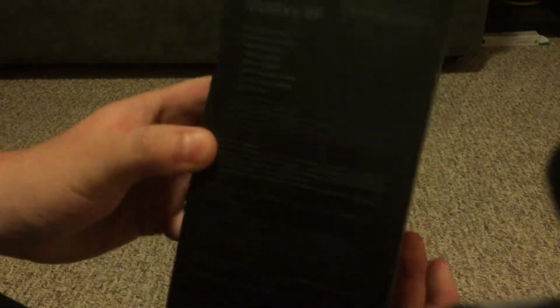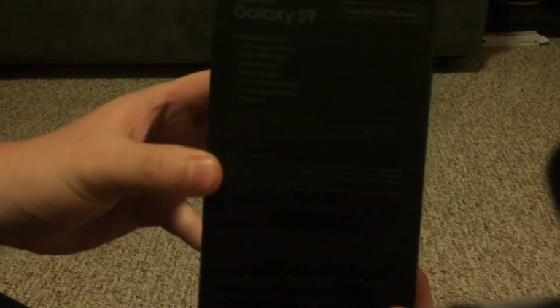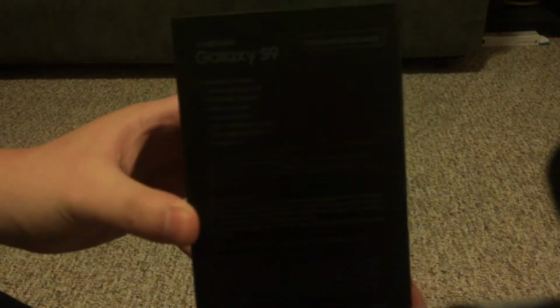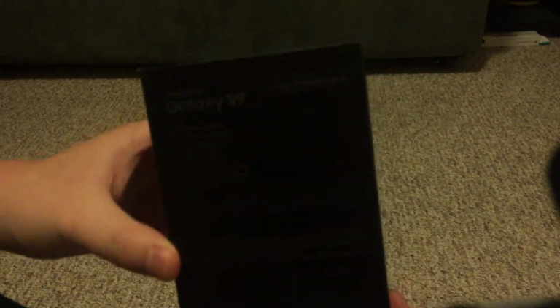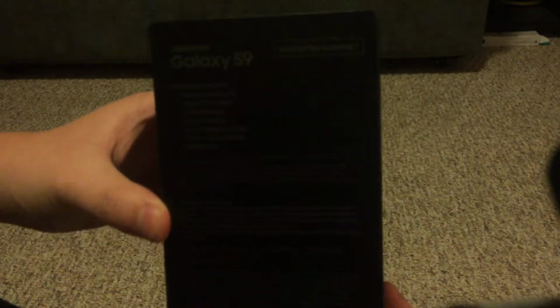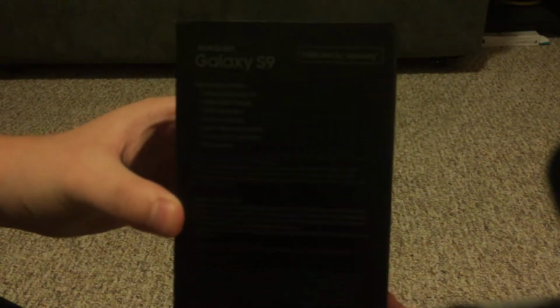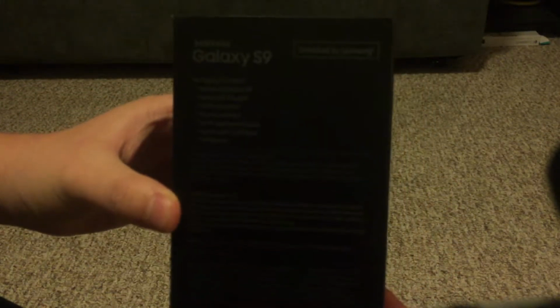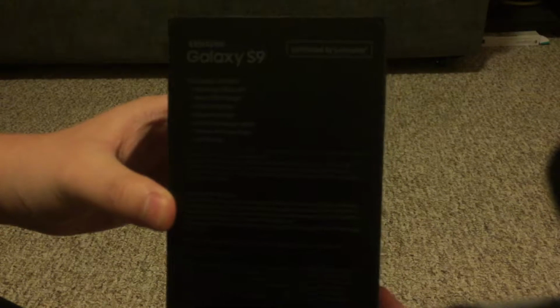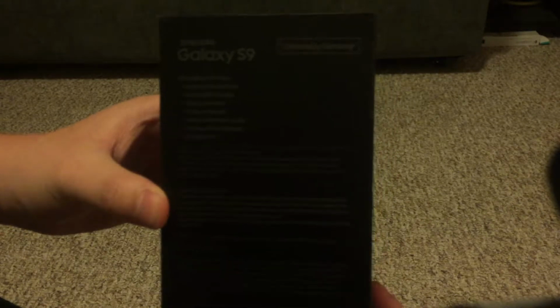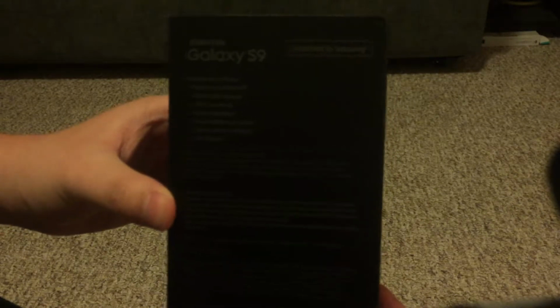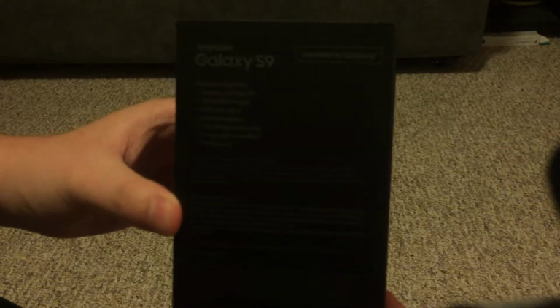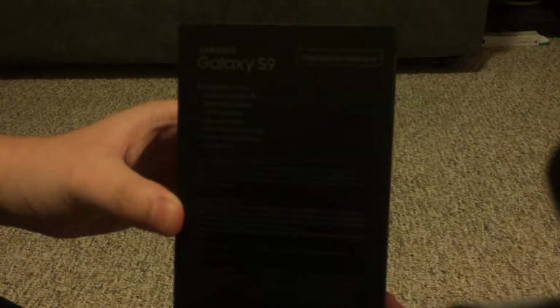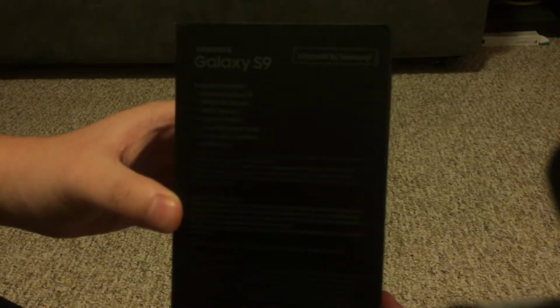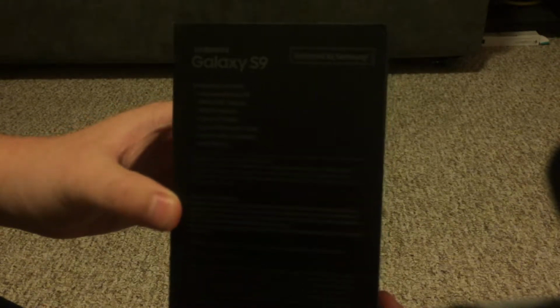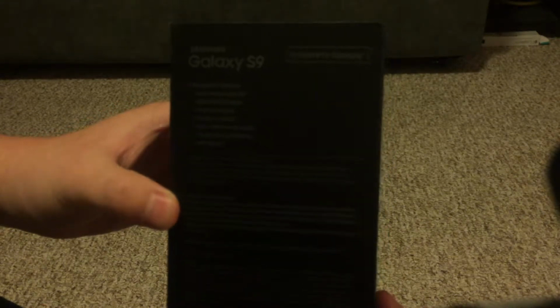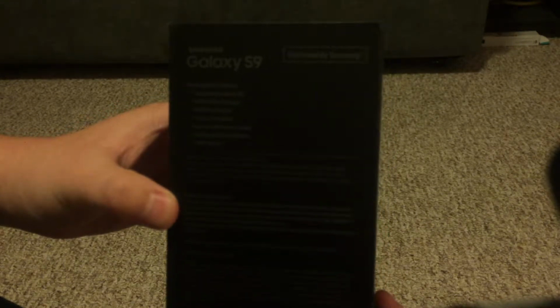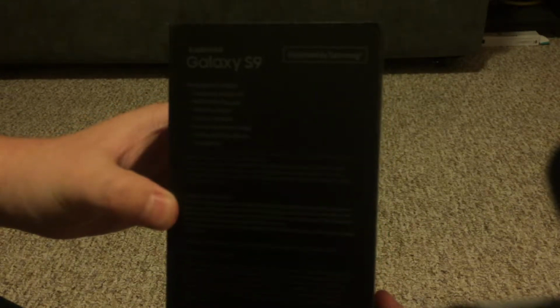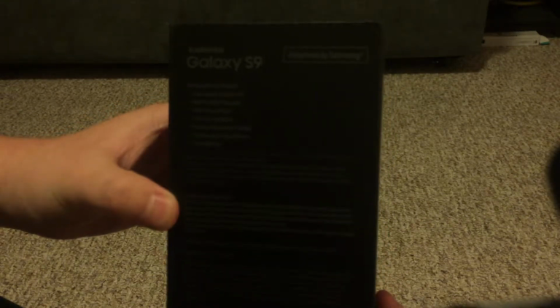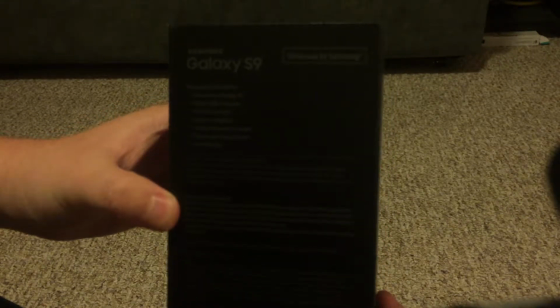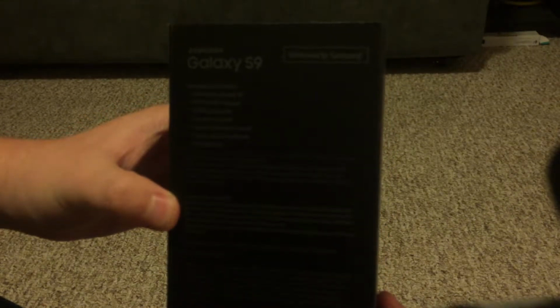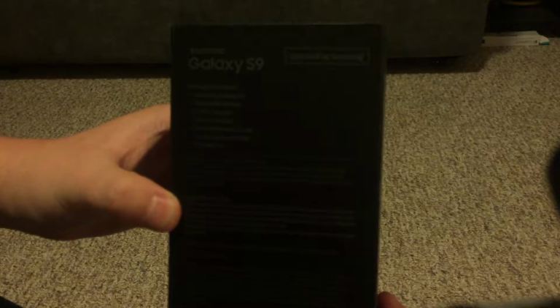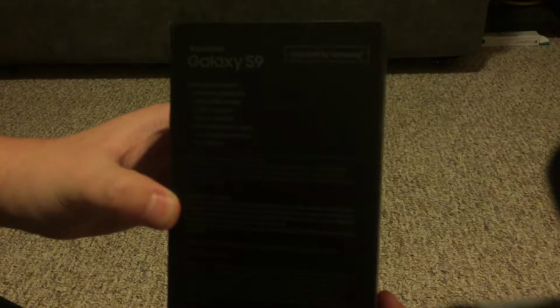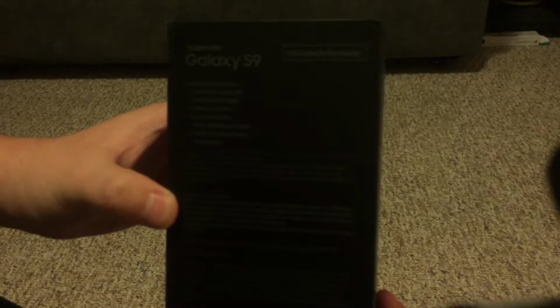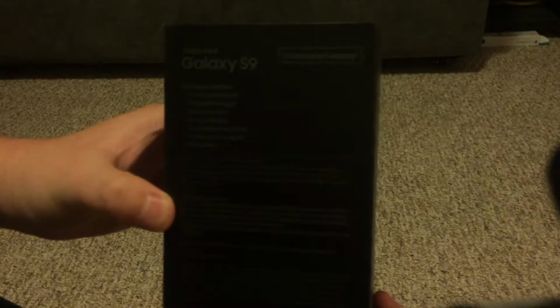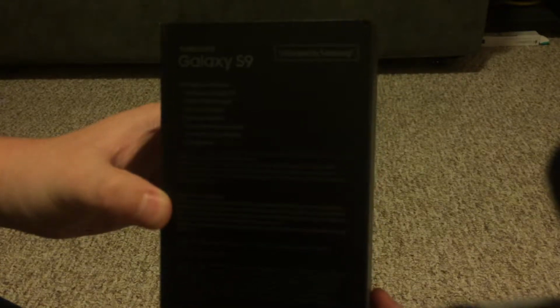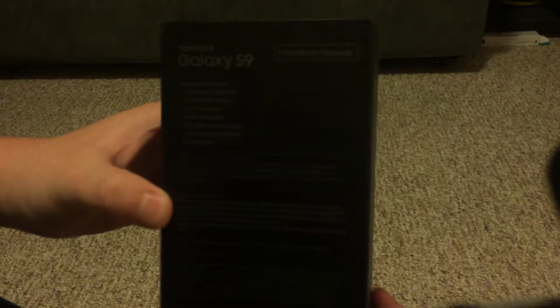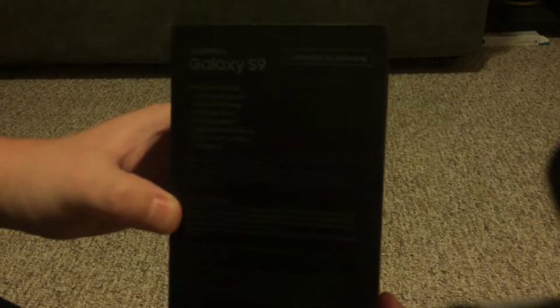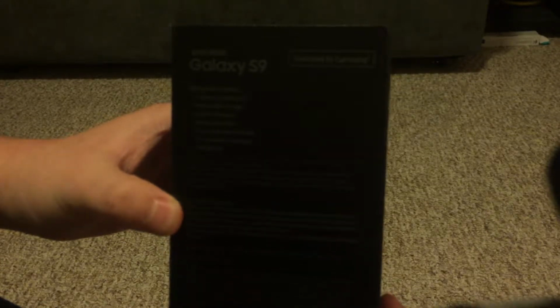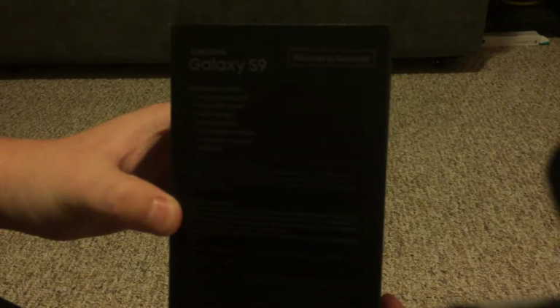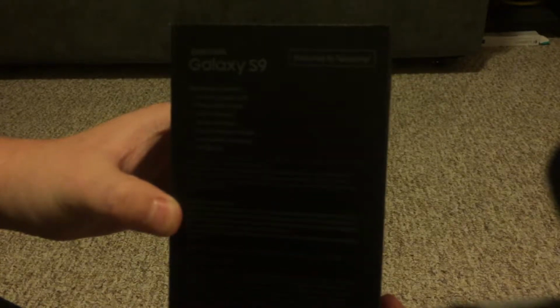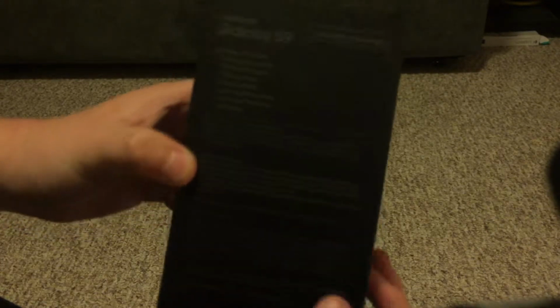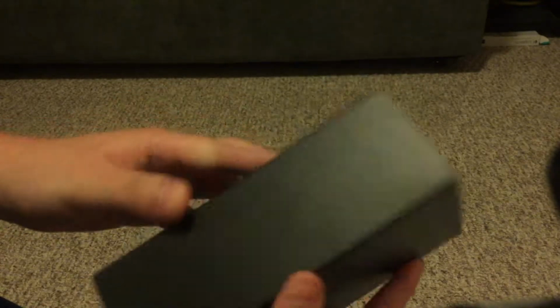As you can see — I don't know if you can read that — but packaging contains the S9, a wall USB charger, USB connector, stereo headset, quick reference guide, terms and conditions, and a SIM ejector.